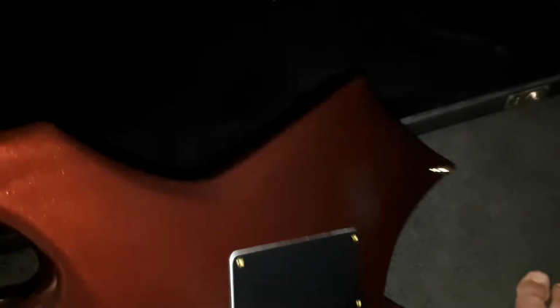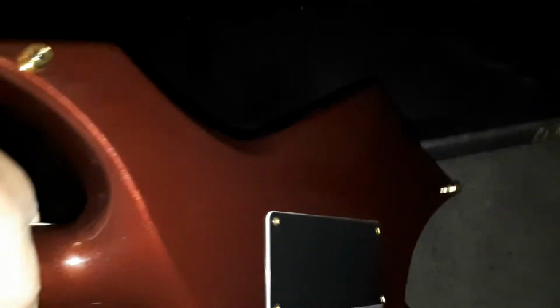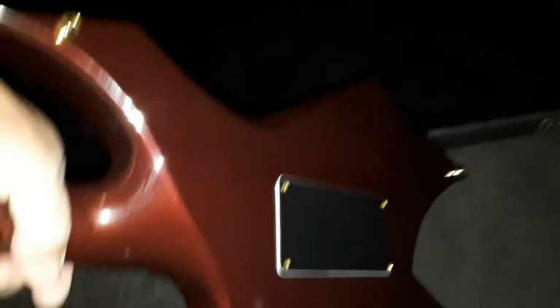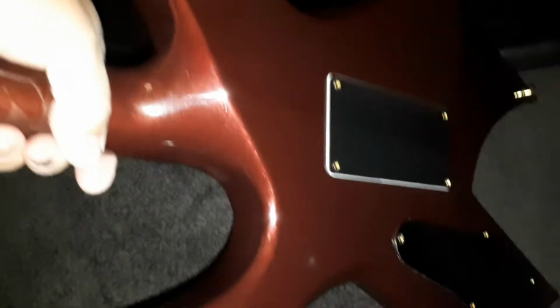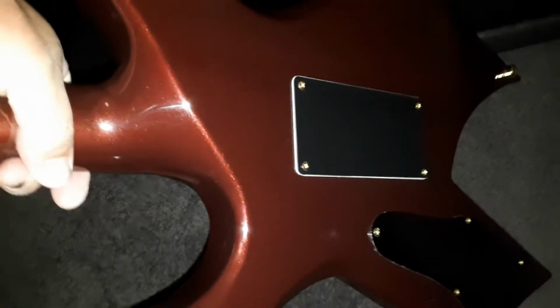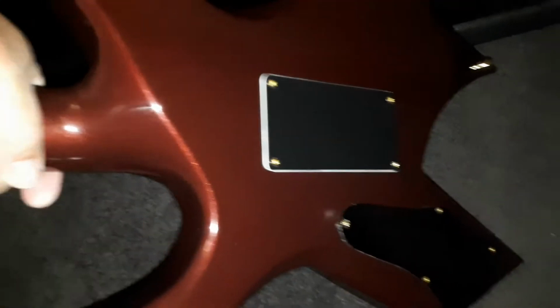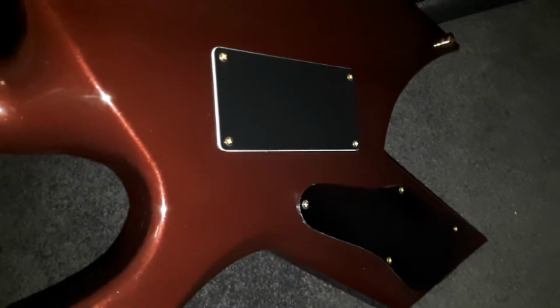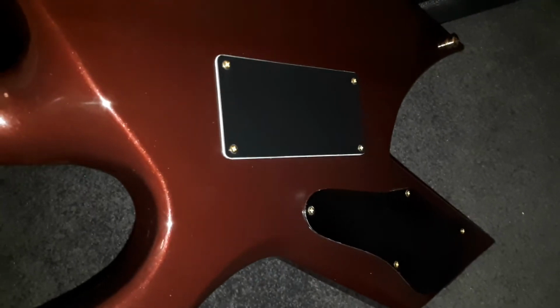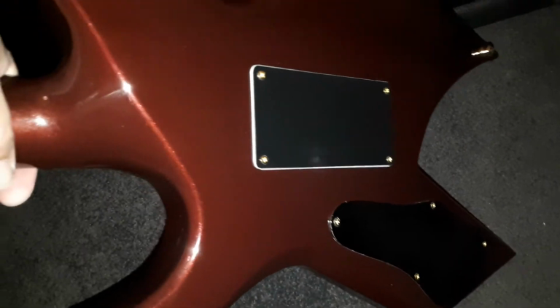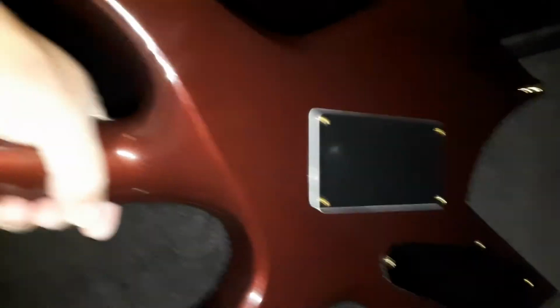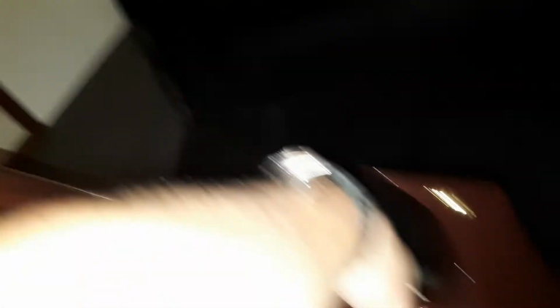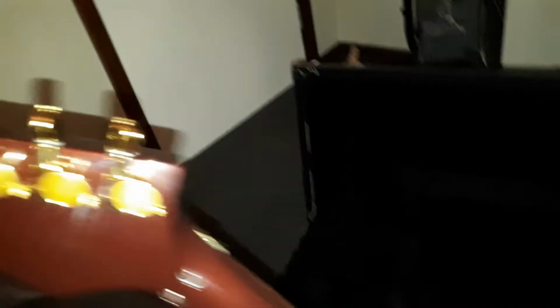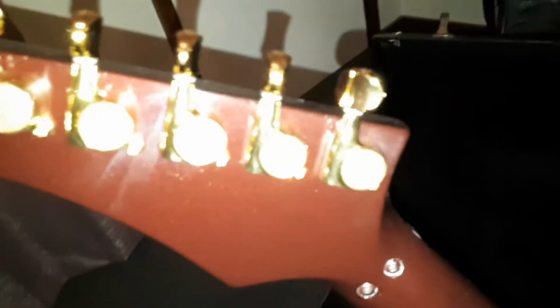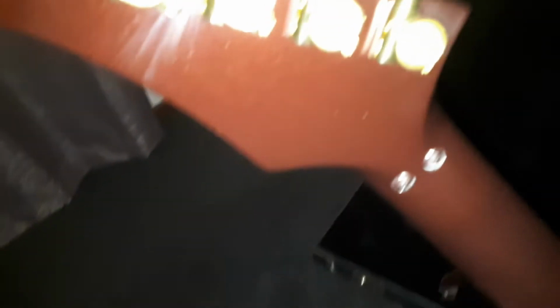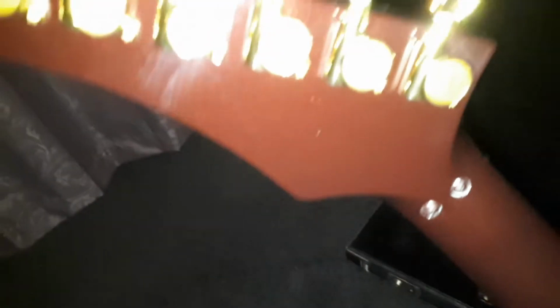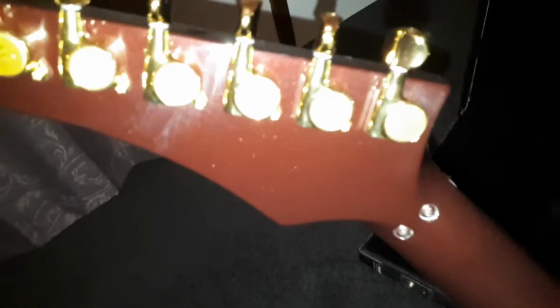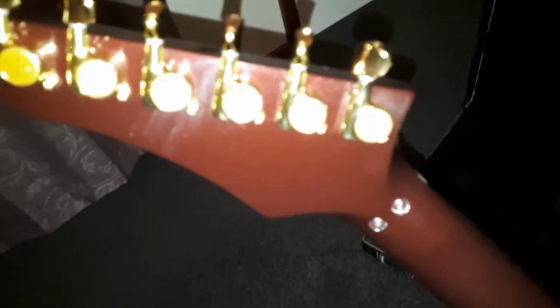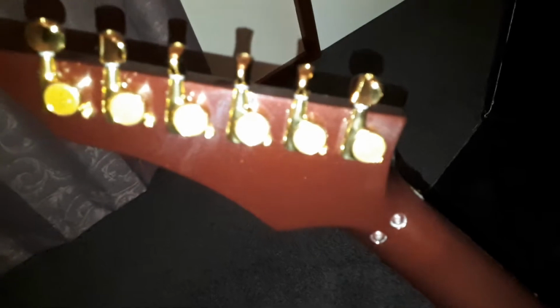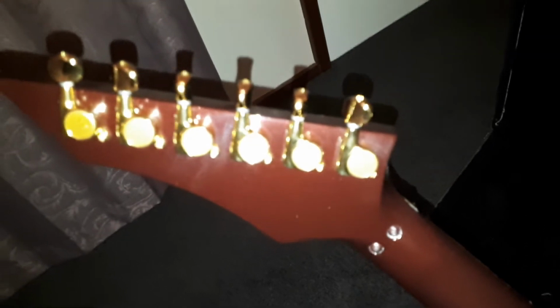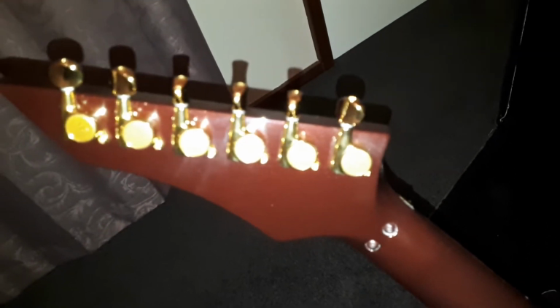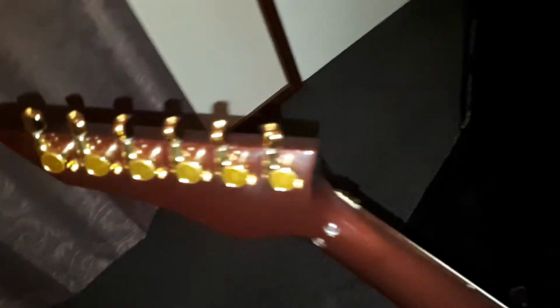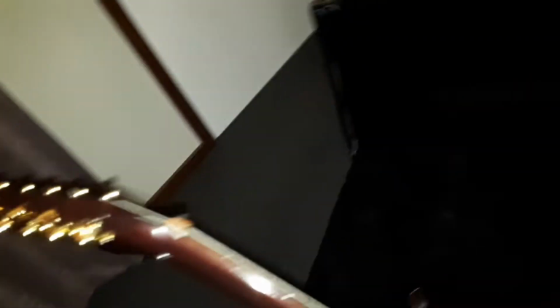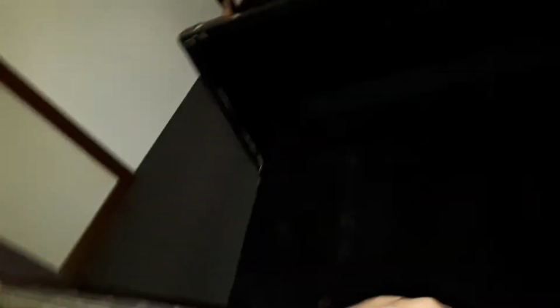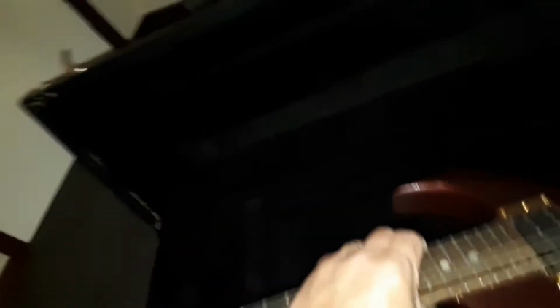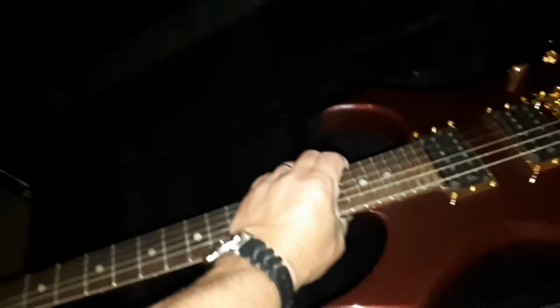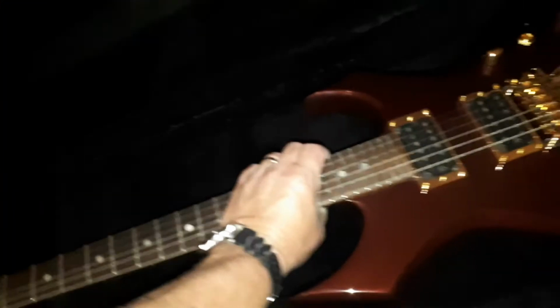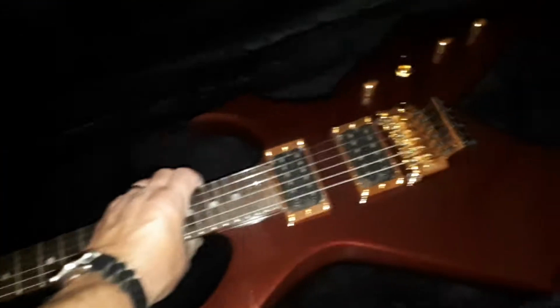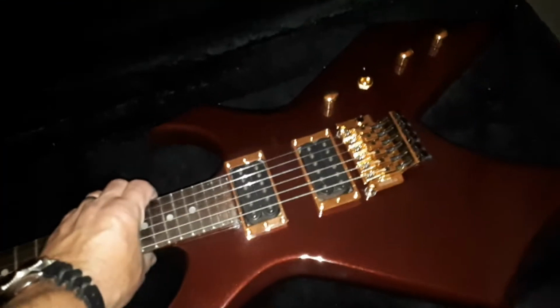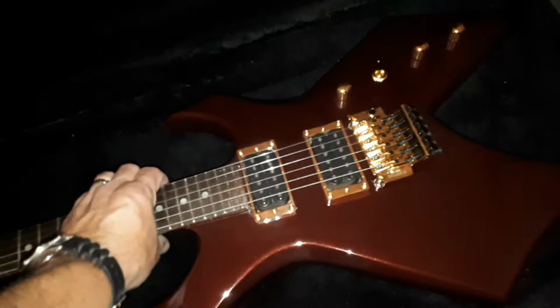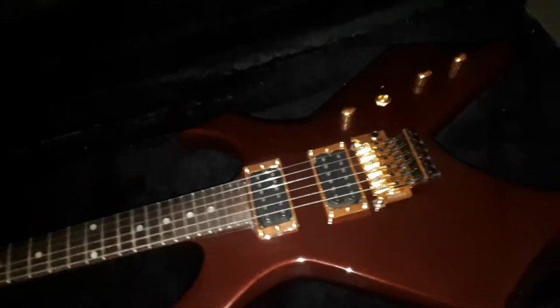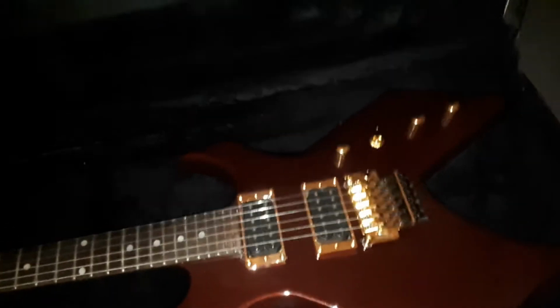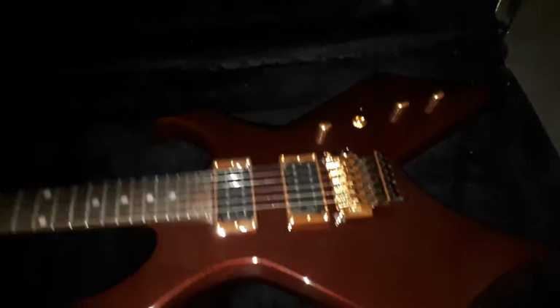So the back — not really much to say there. I put some new Gotoh machine heads on. Fixed up a few out-of-factory problems with it.